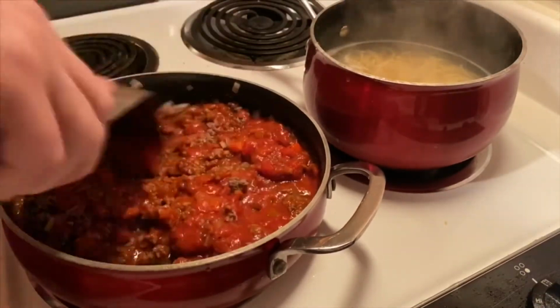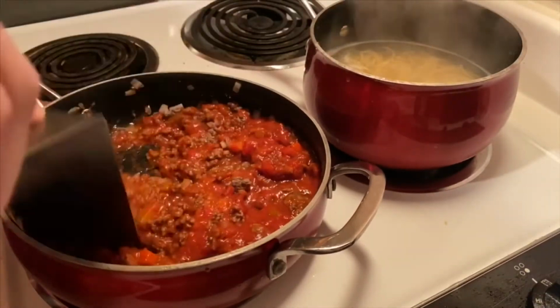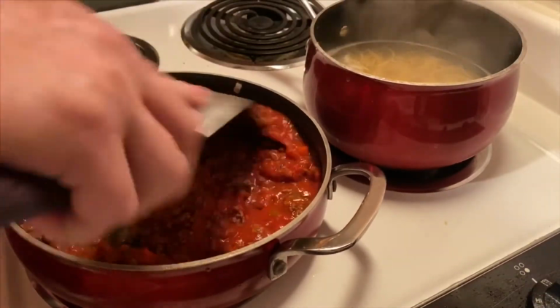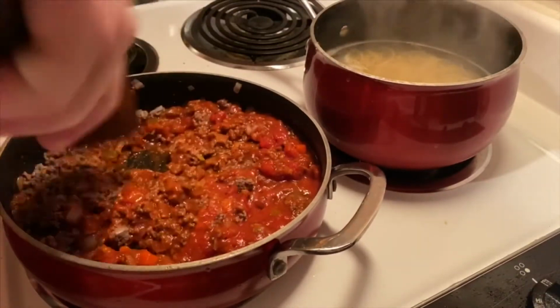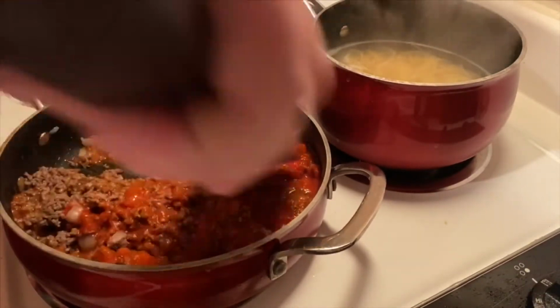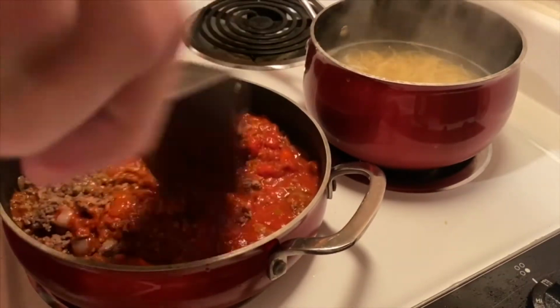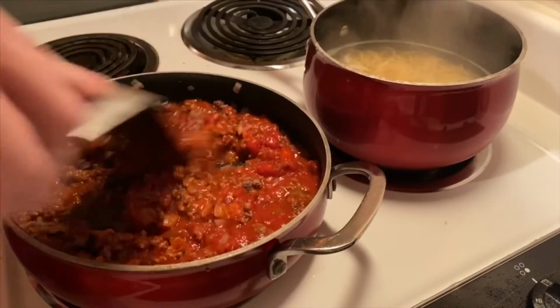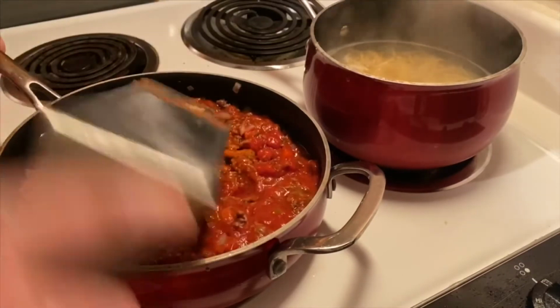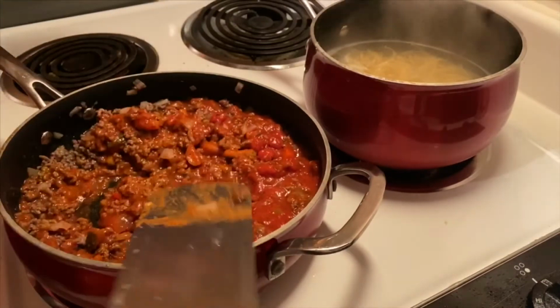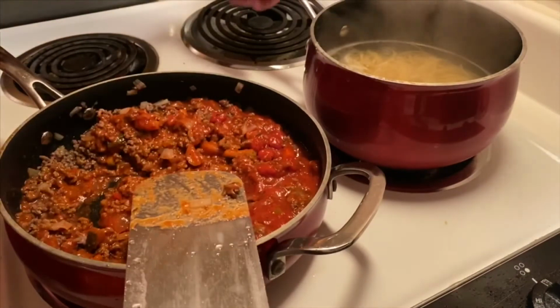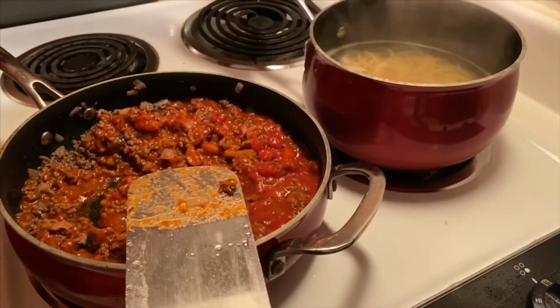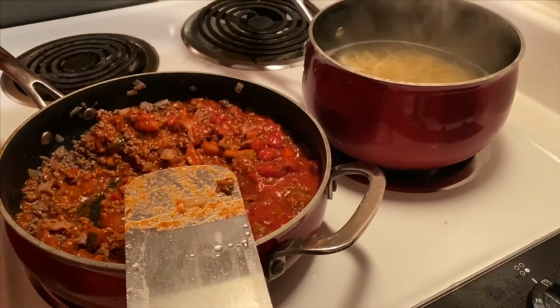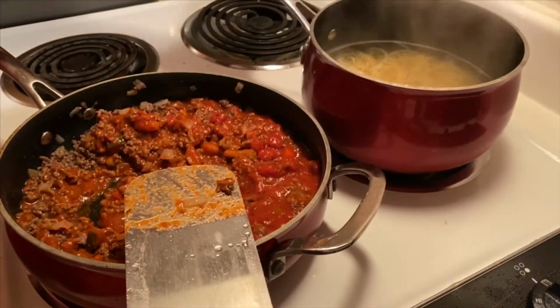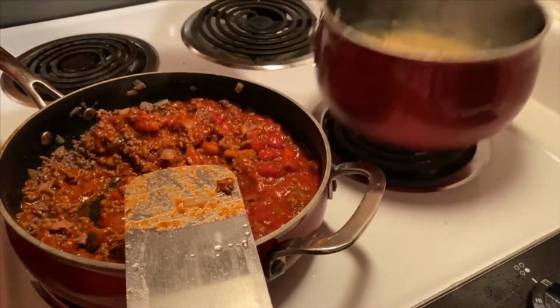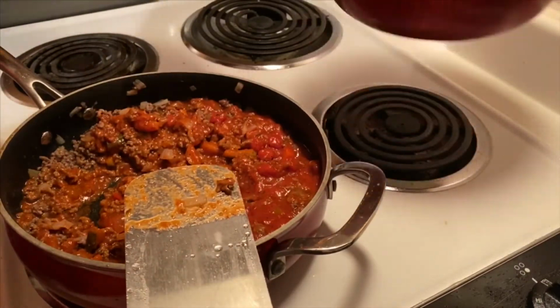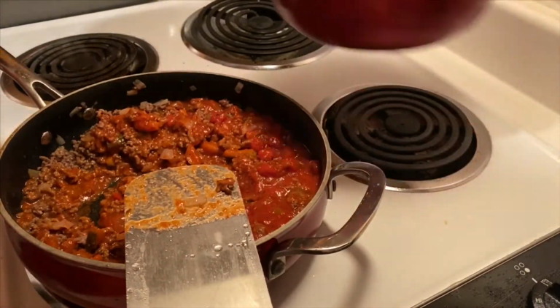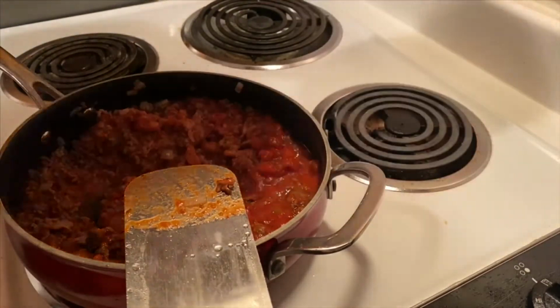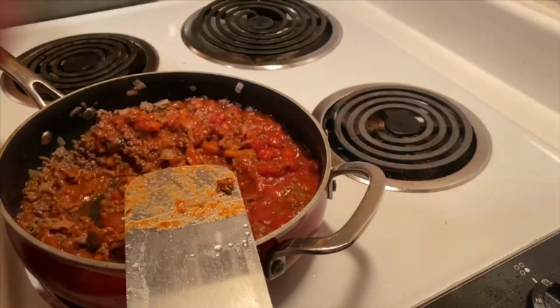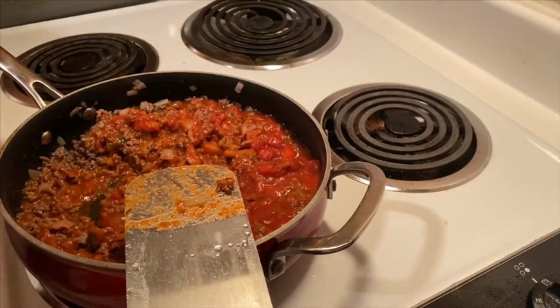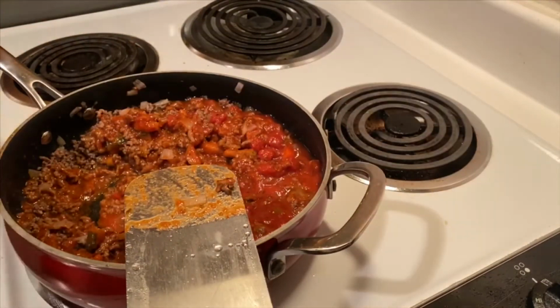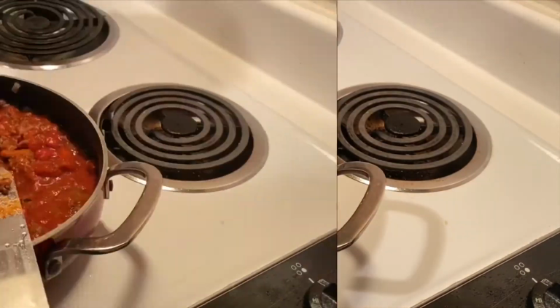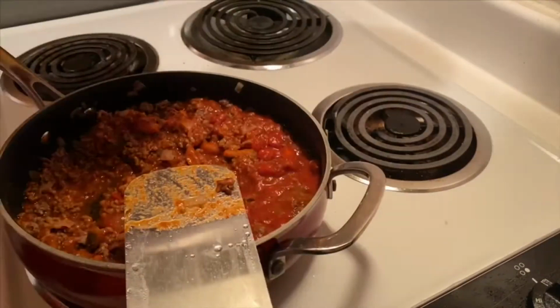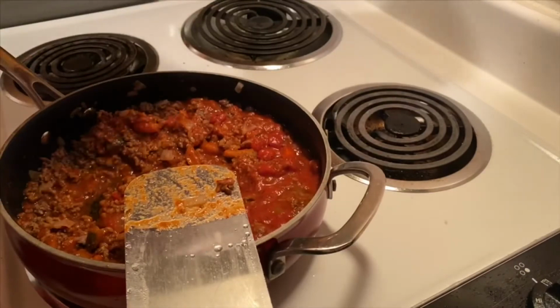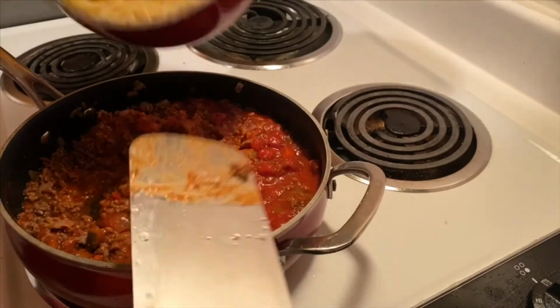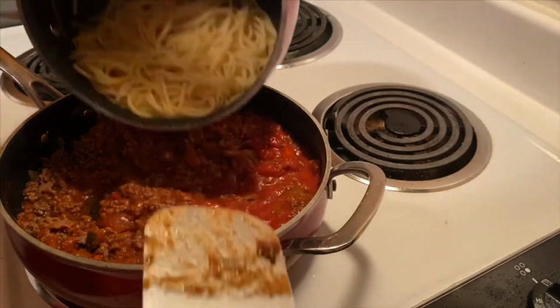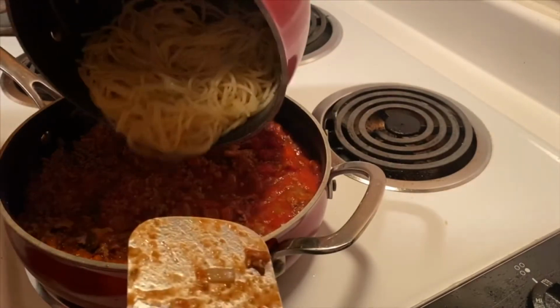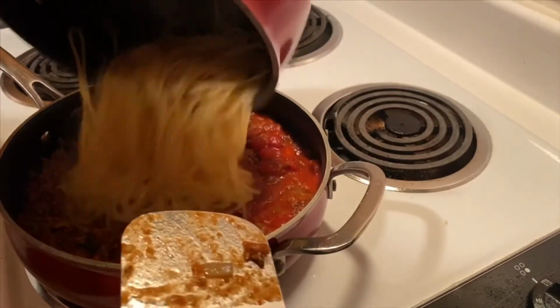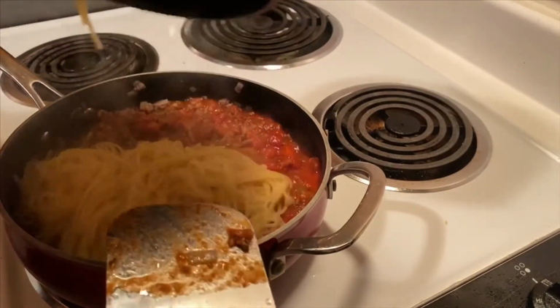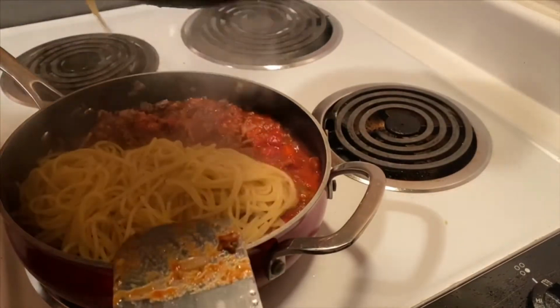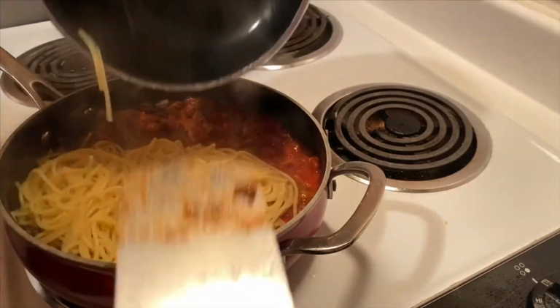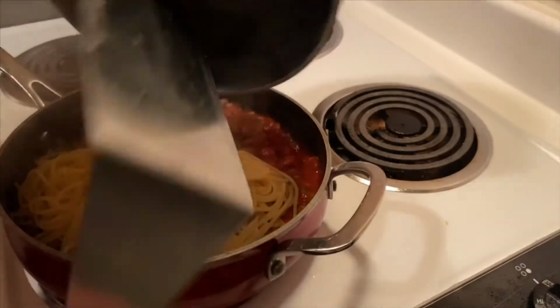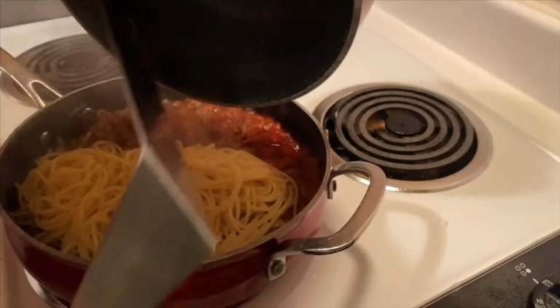Get that mixed up fairly well. We're going to take our pasta and drain the water. Once we've finished draining, we're going to put the pasta right into our hamburger mixture.